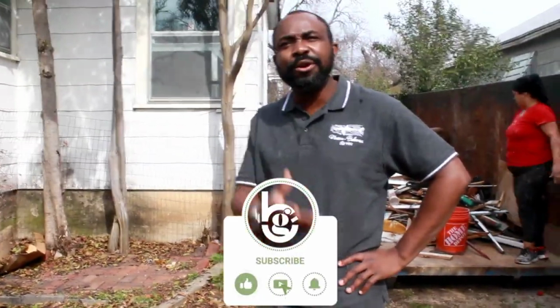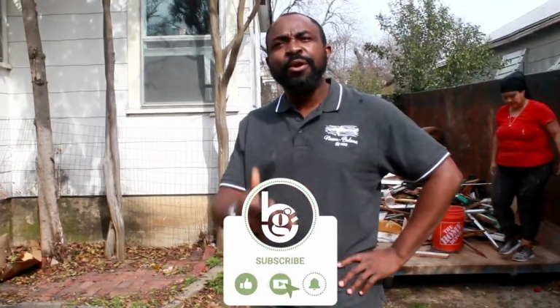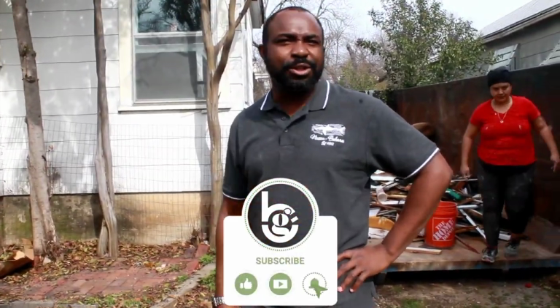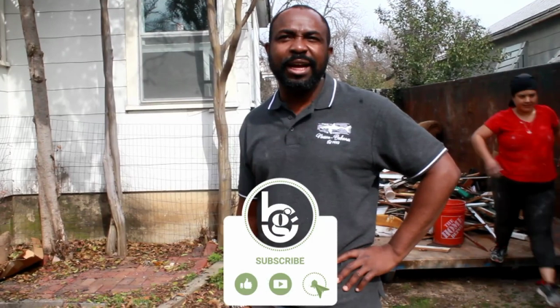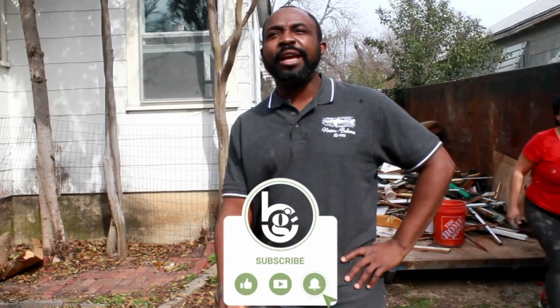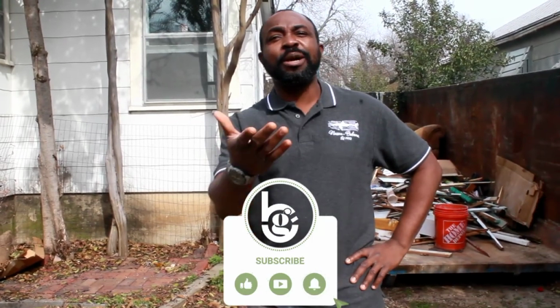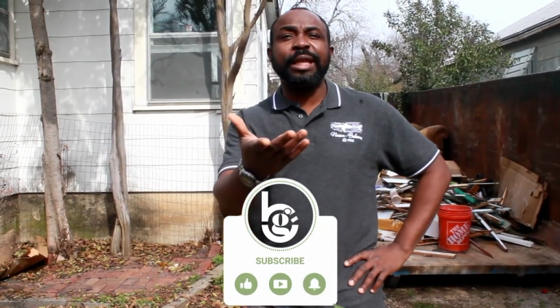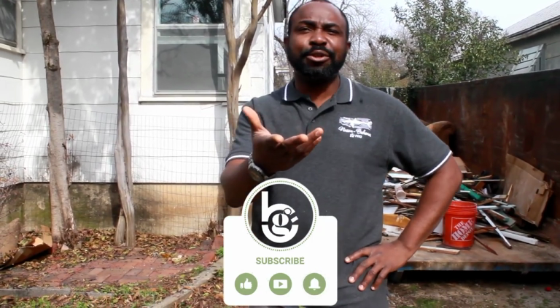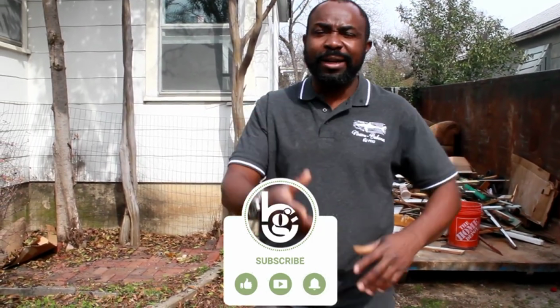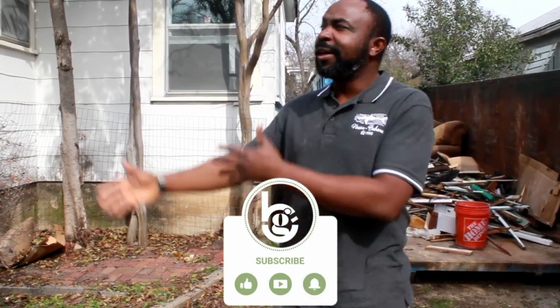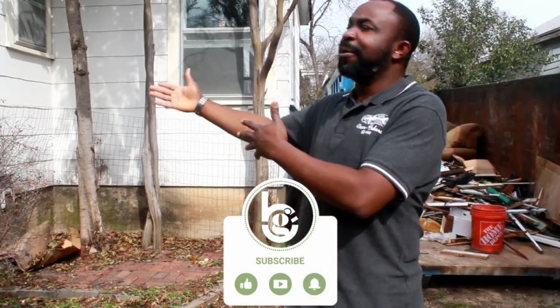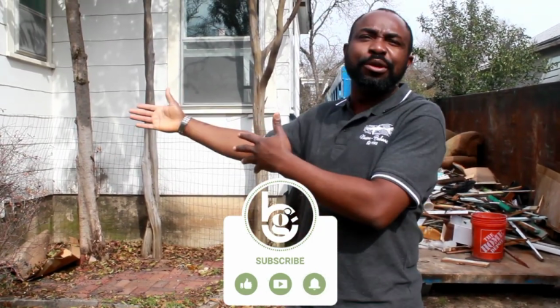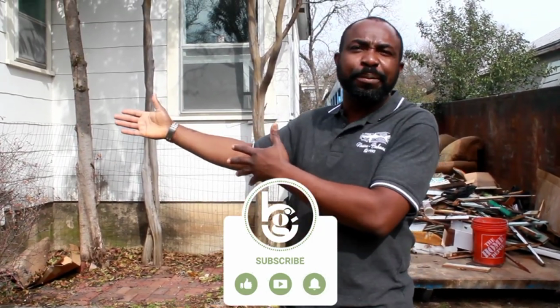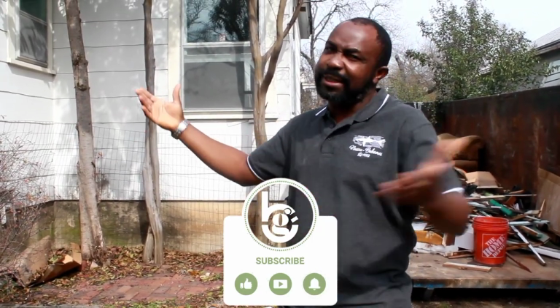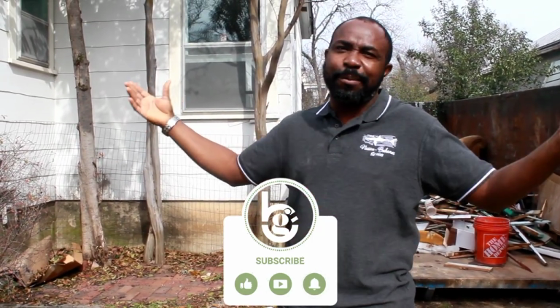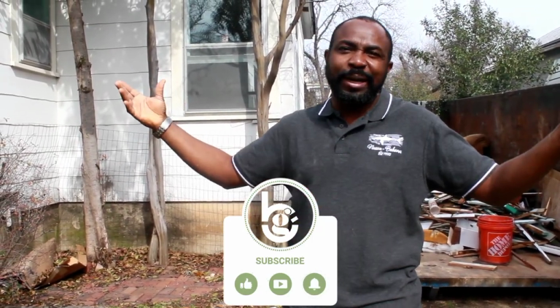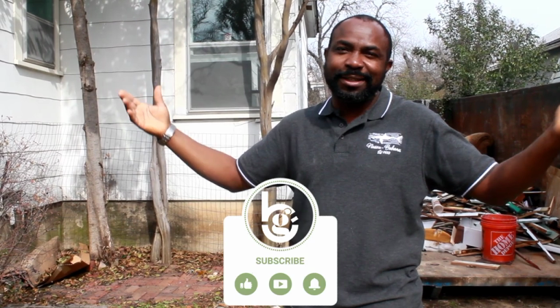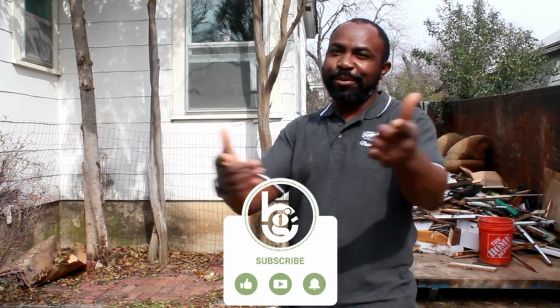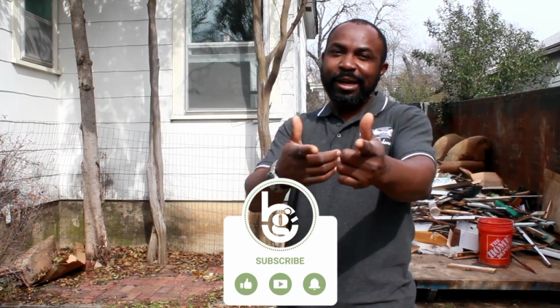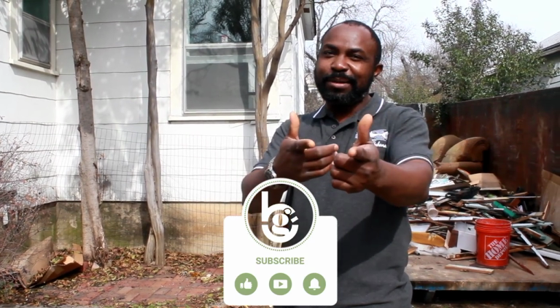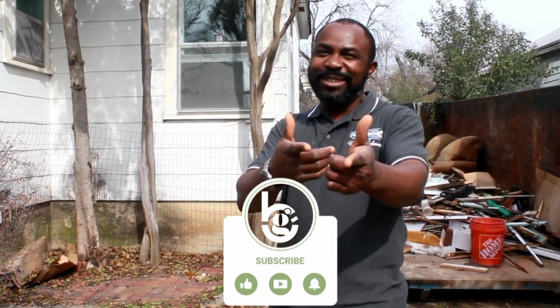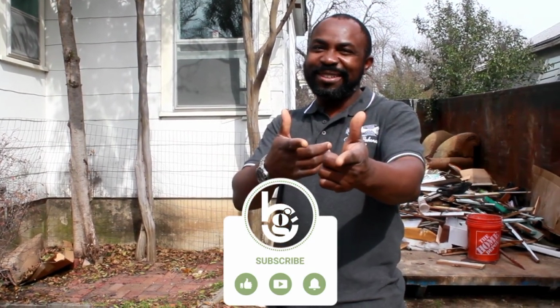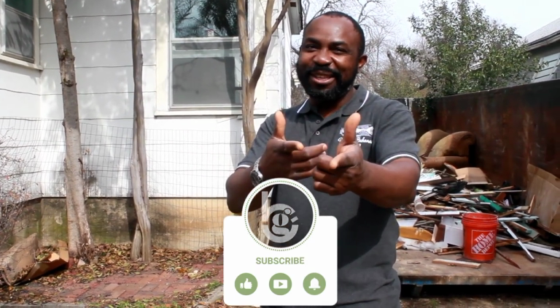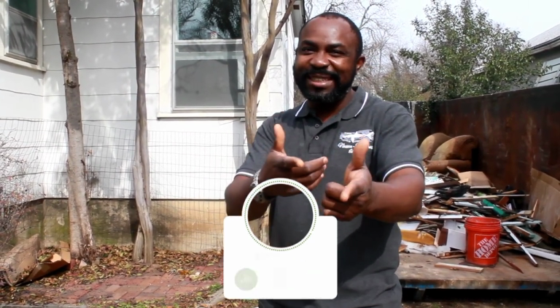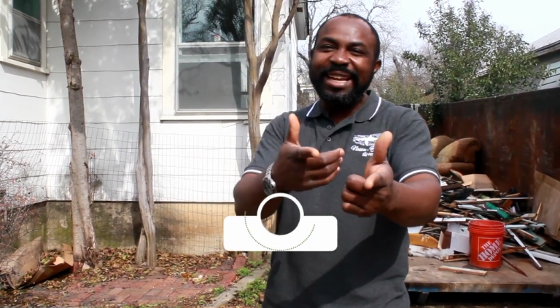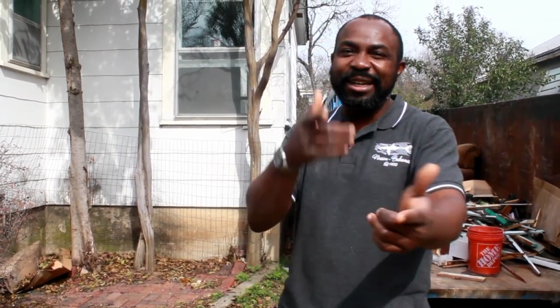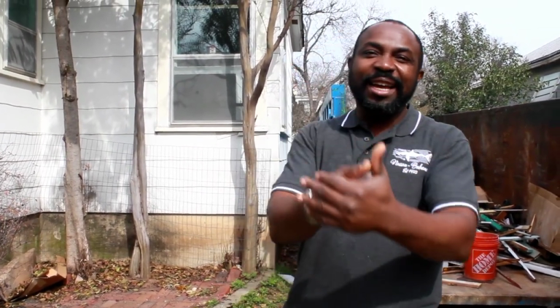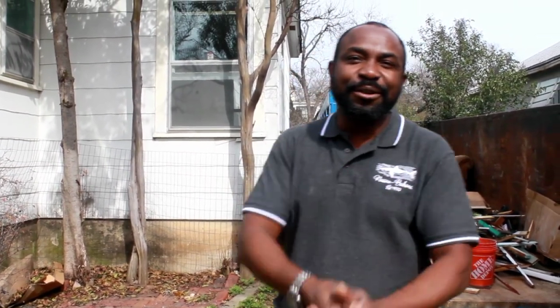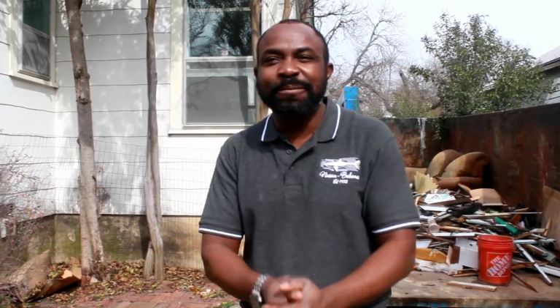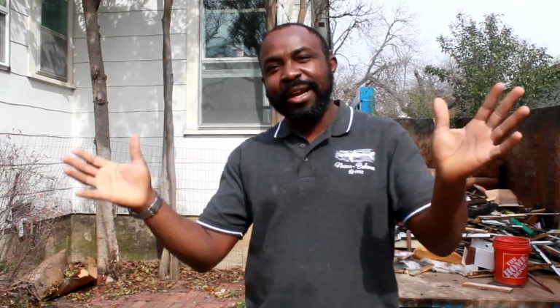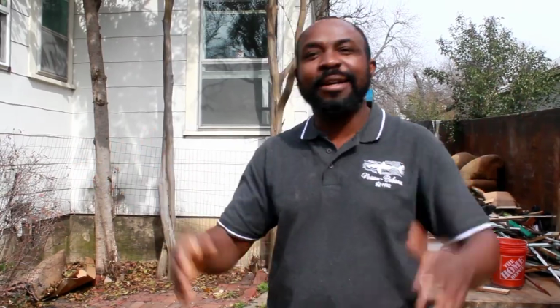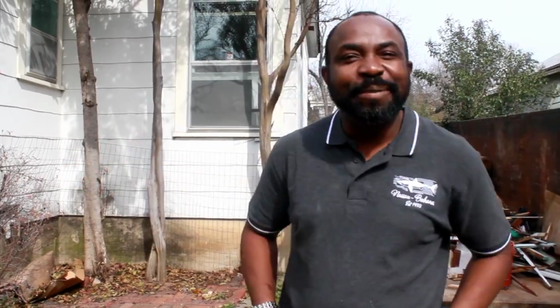I'll keep you guys posted. Continue to follow, like, subscribe, and share. Let me know your thoughts — if there's something you think I can do better to improve the property, I'm open to ideas. Well, you gotta send me the money to make the updates! Thank you so much, have a good one, bye.